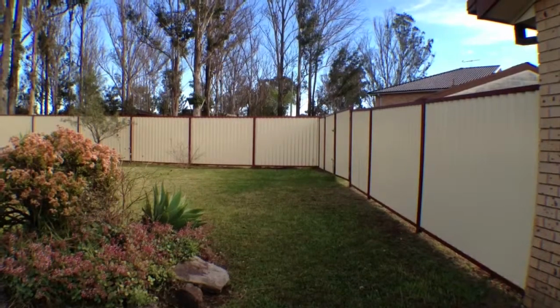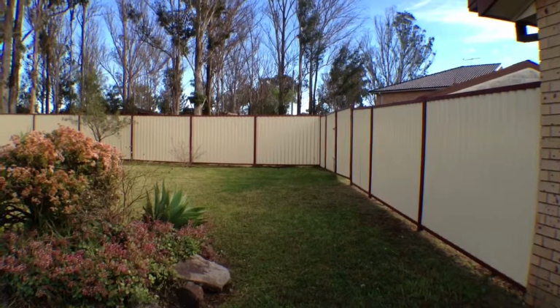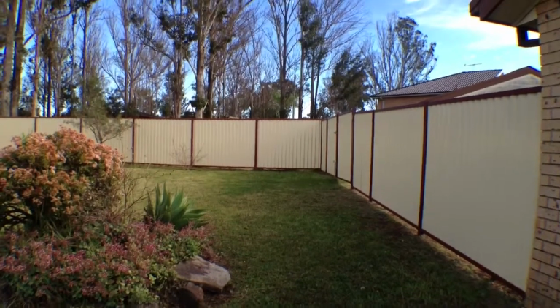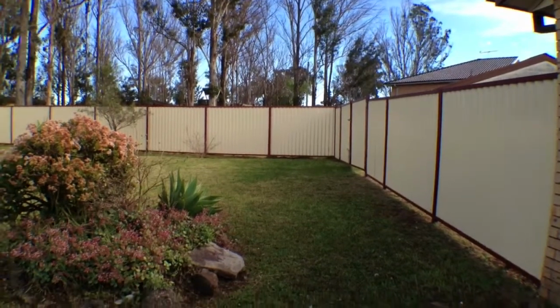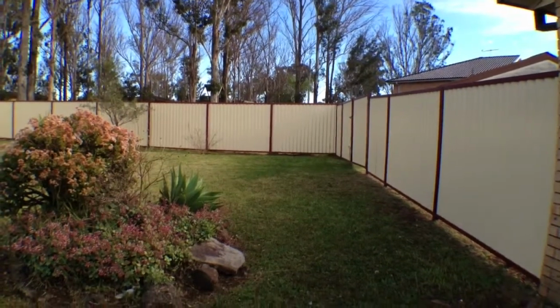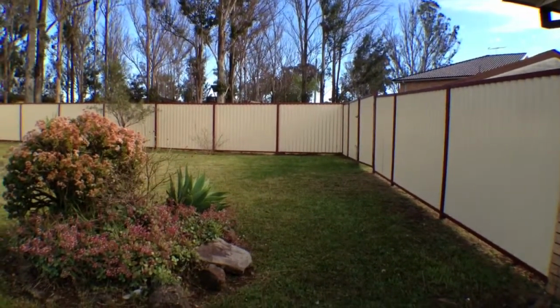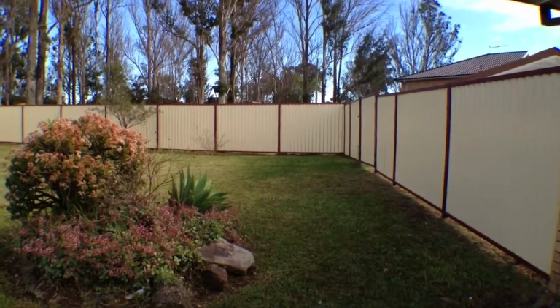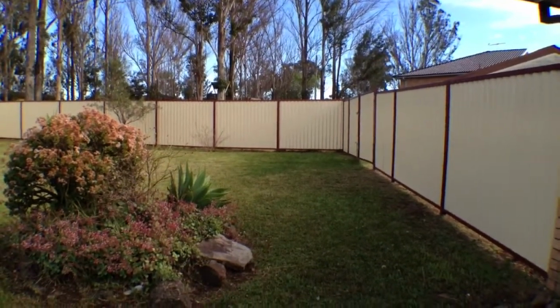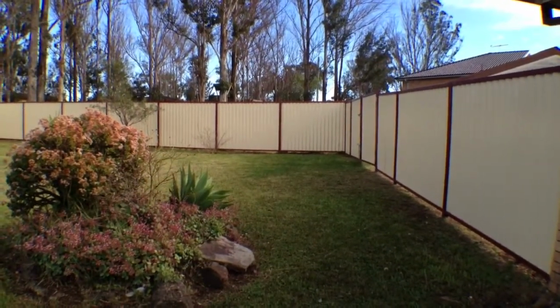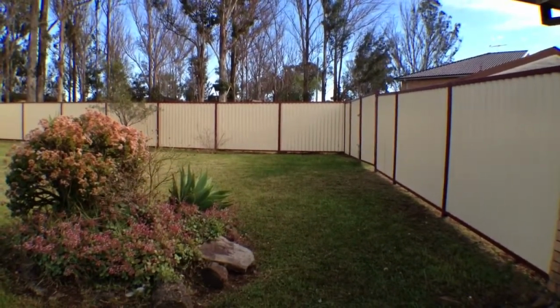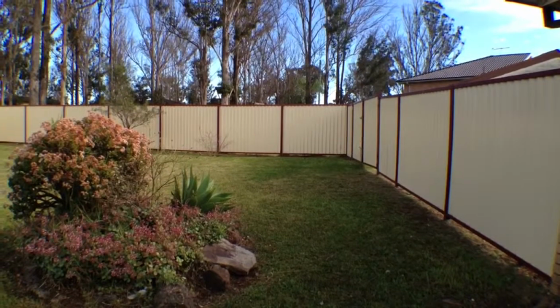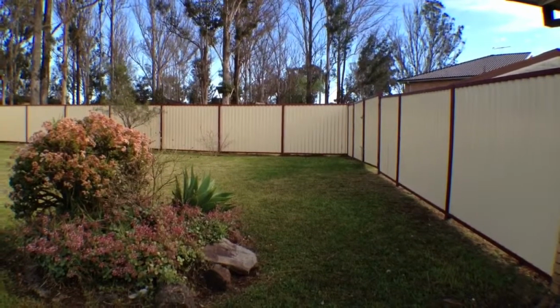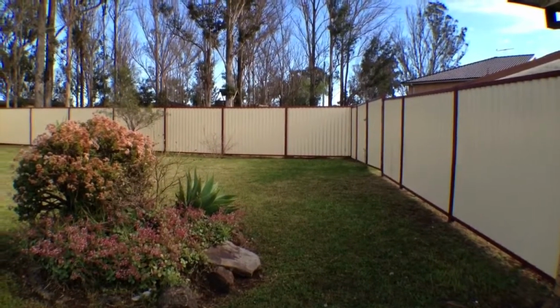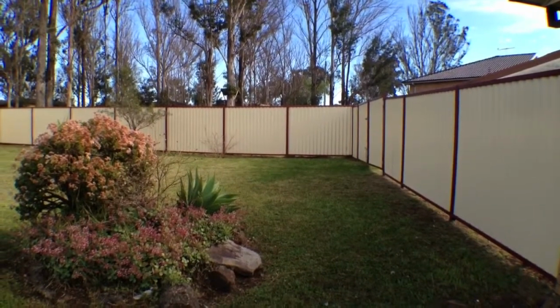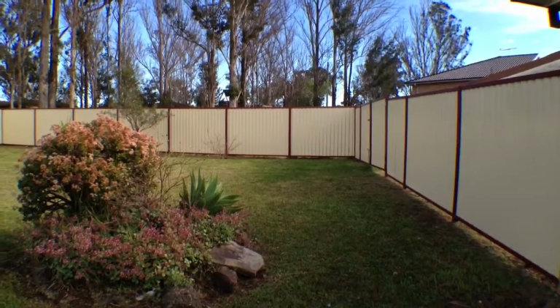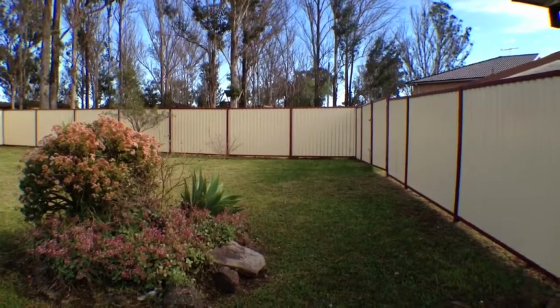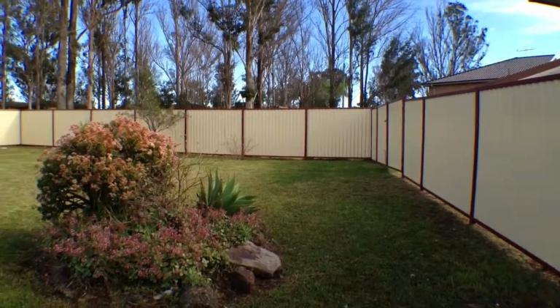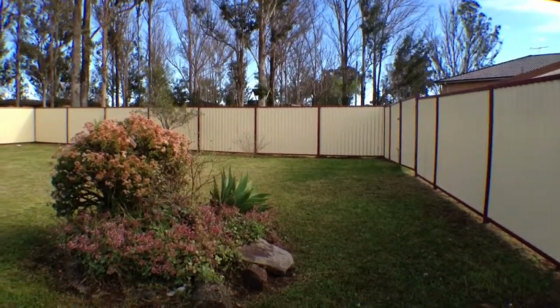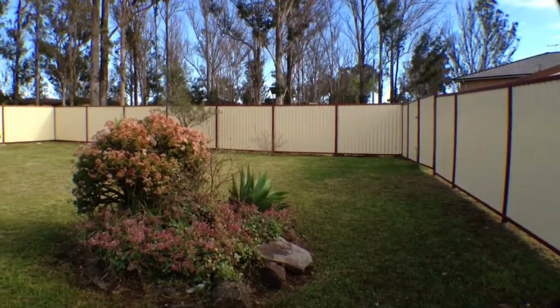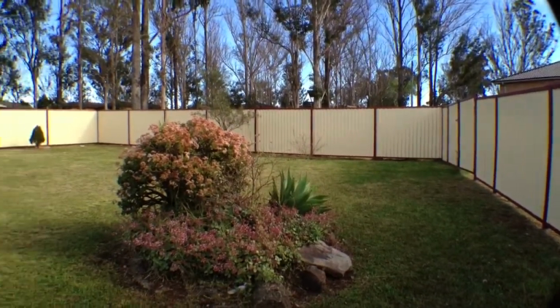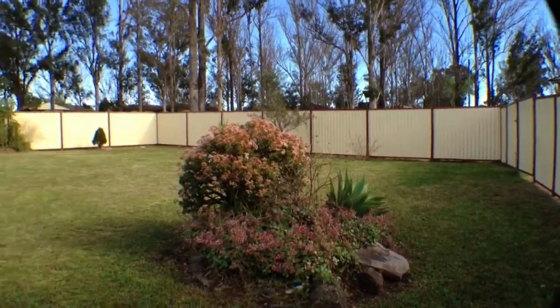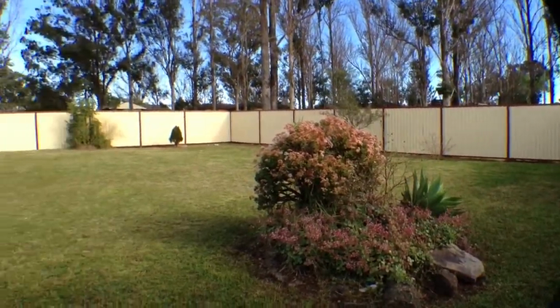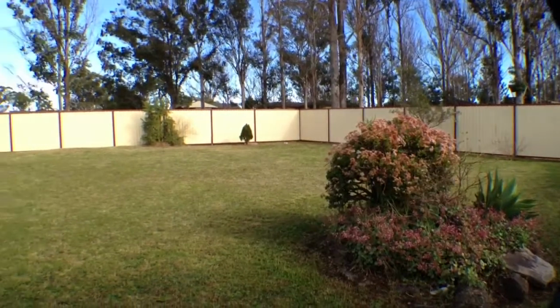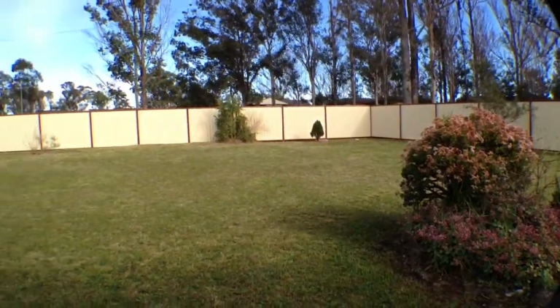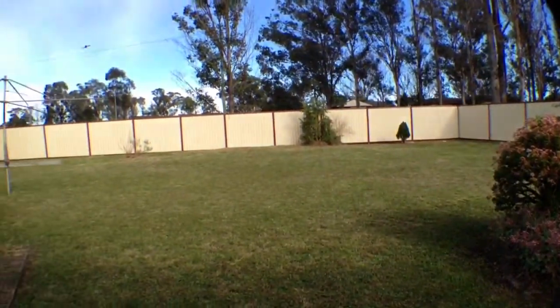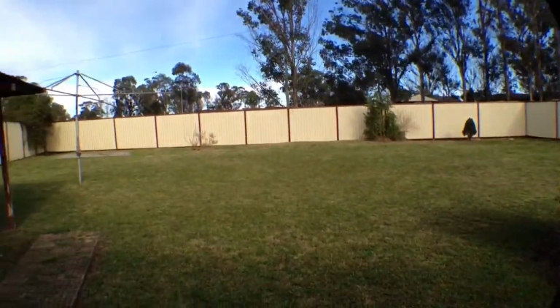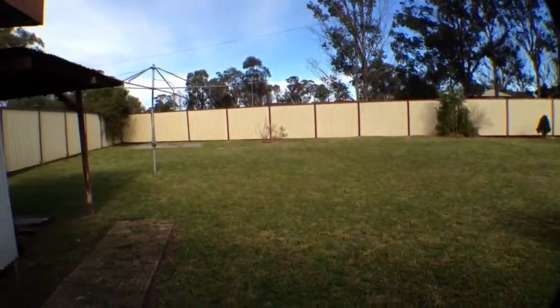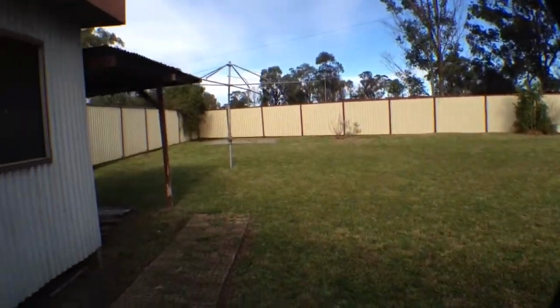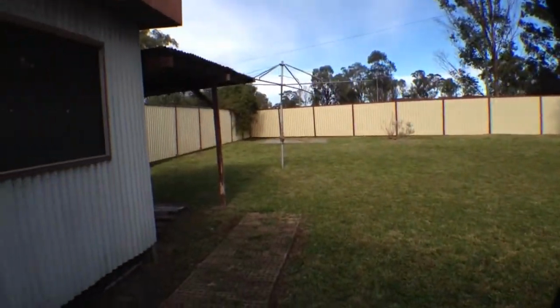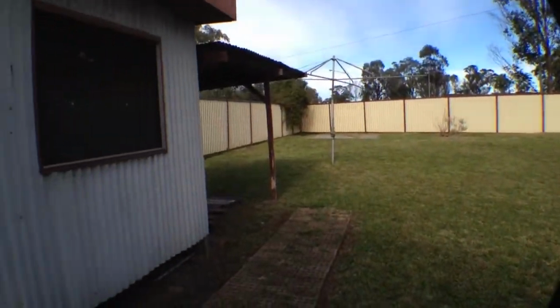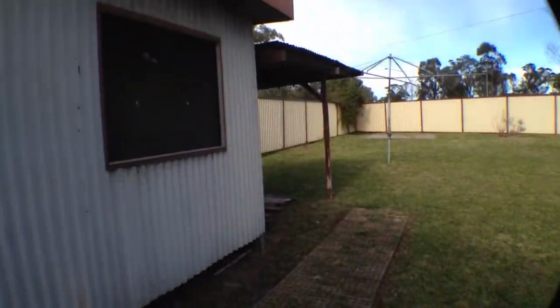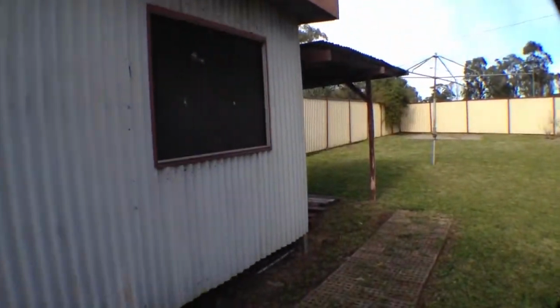Welcome to 45 Gillian Crescent in Hasselgrove. For those of you feeling a little bit dangerous today, I thought I'd start in the backyard. As you can see, it's quite spacious with an undercover area as well as a back shed.